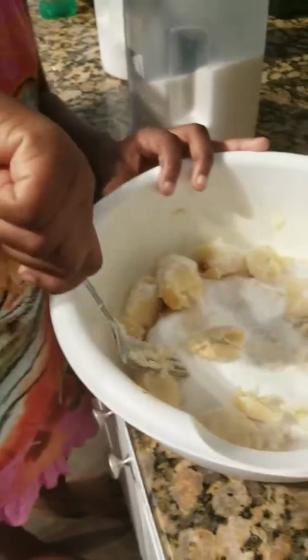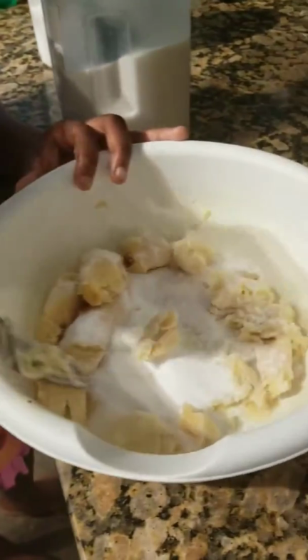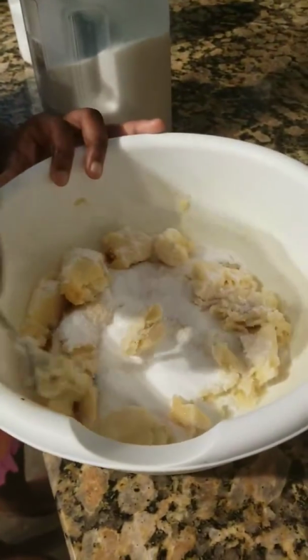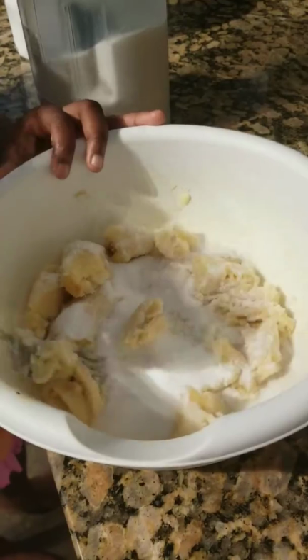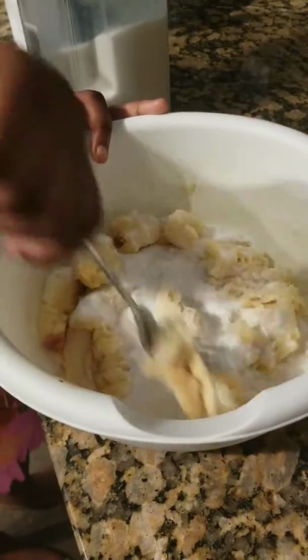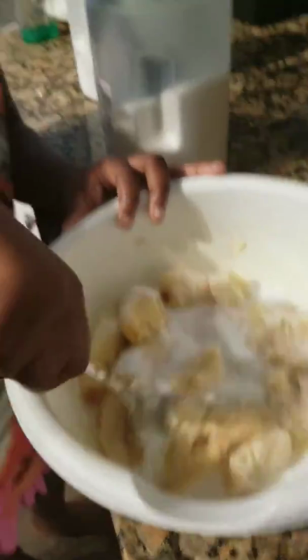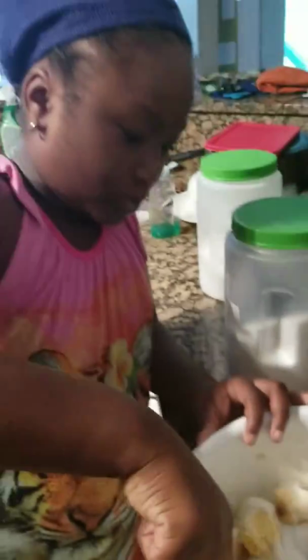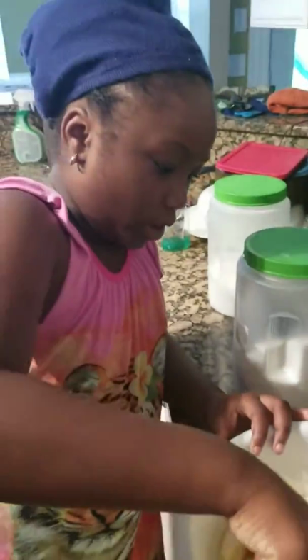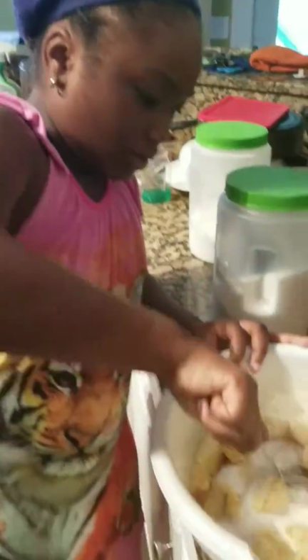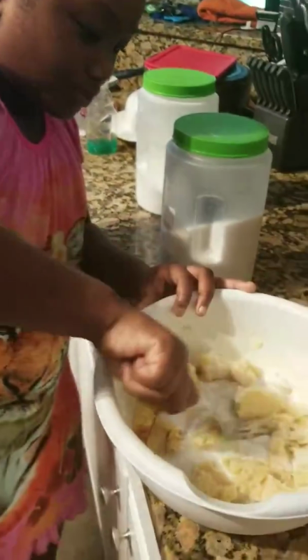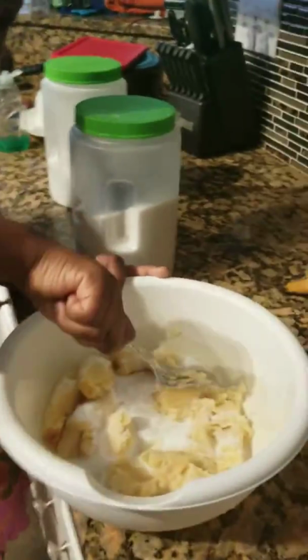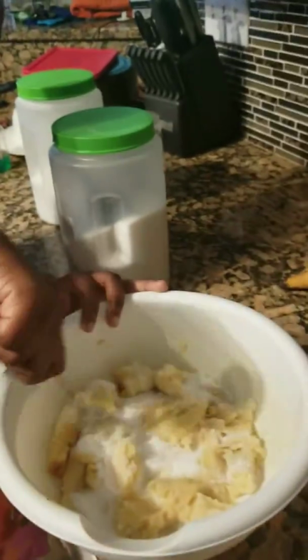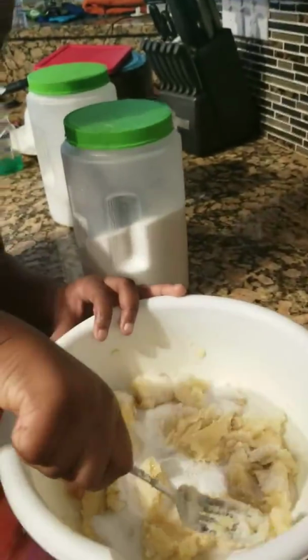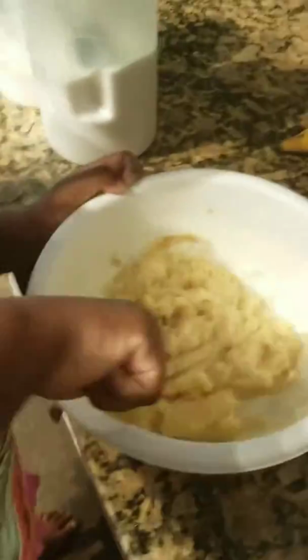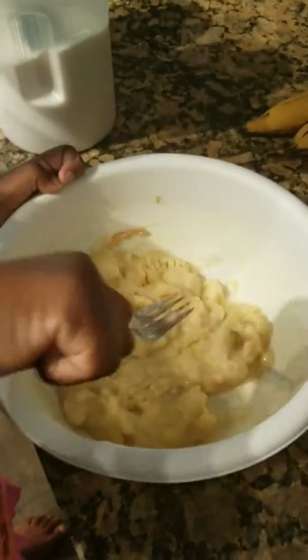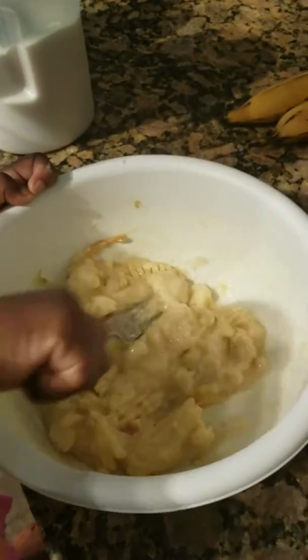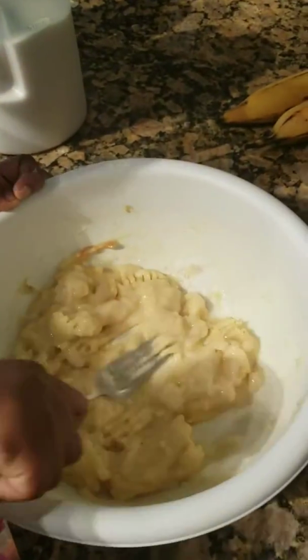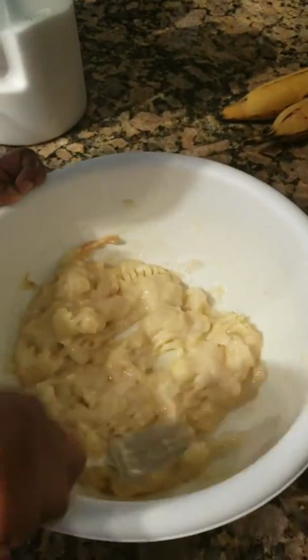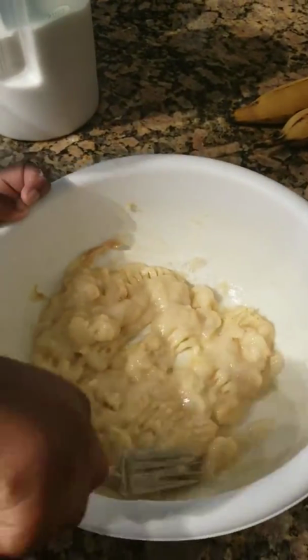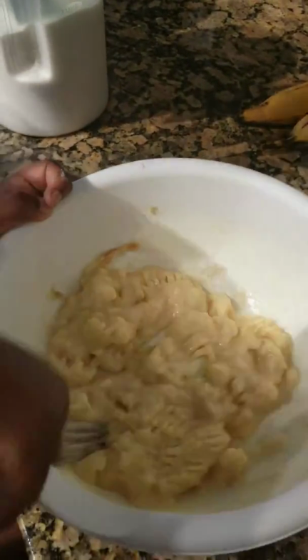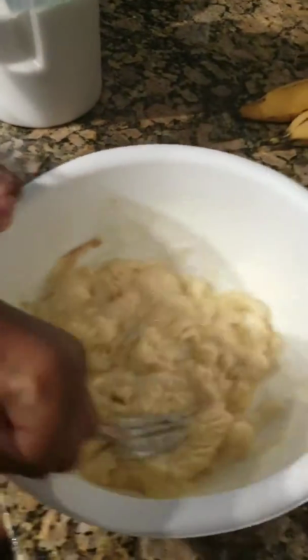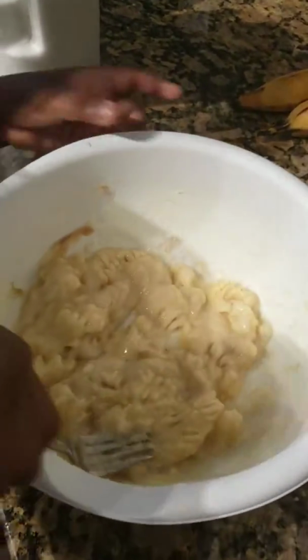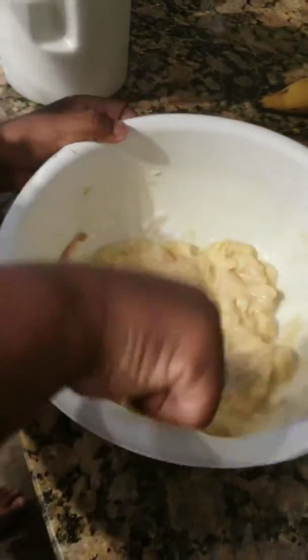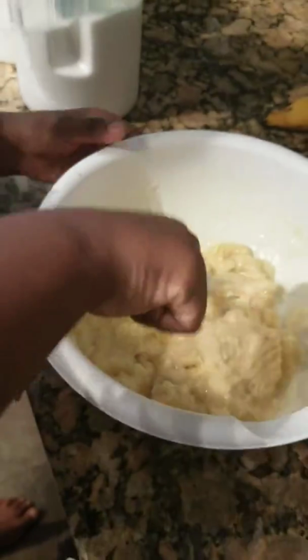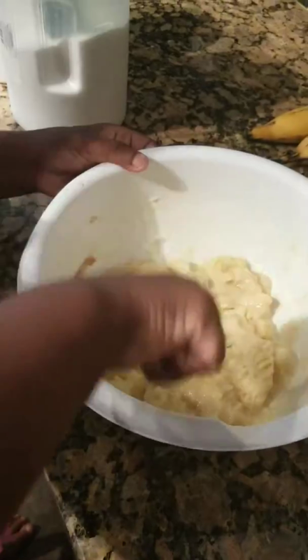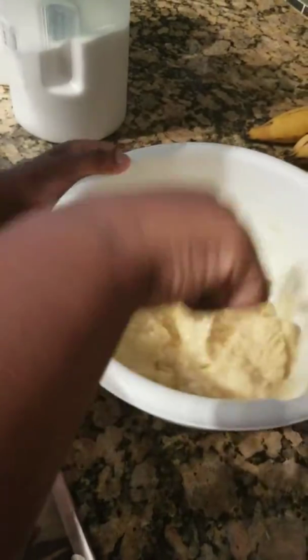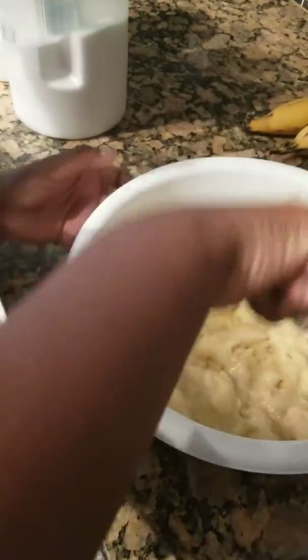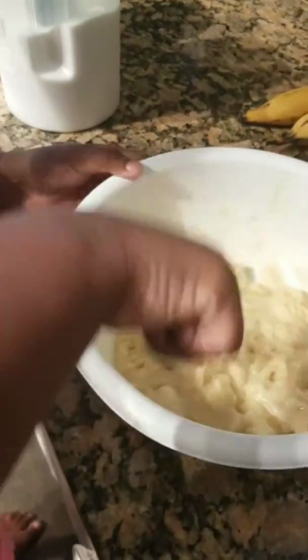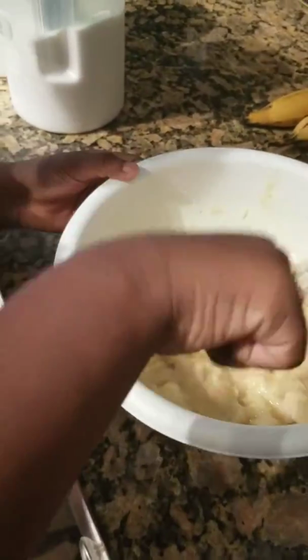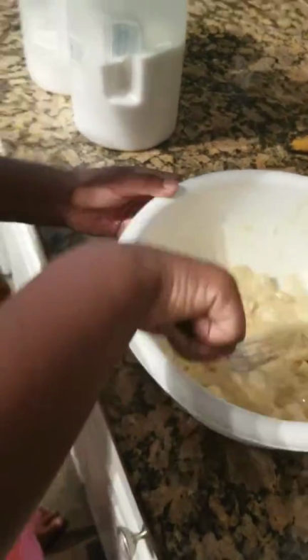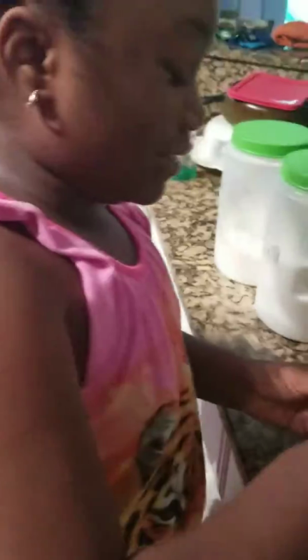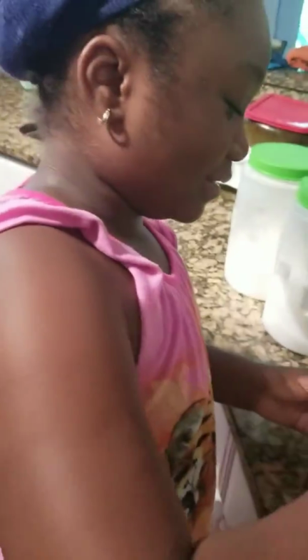Now she's smashing the bananas. Update on Jordan's smashing bananas — Jack, Mike, she's a pro.